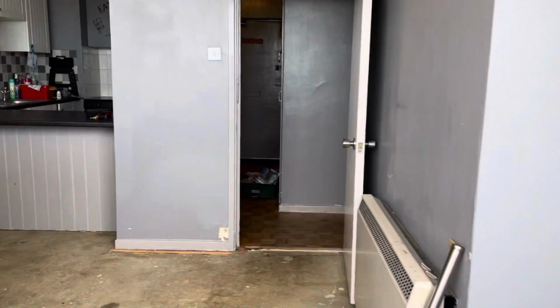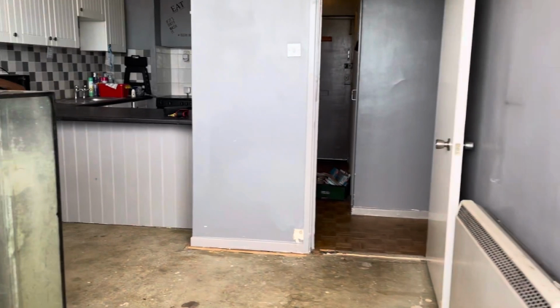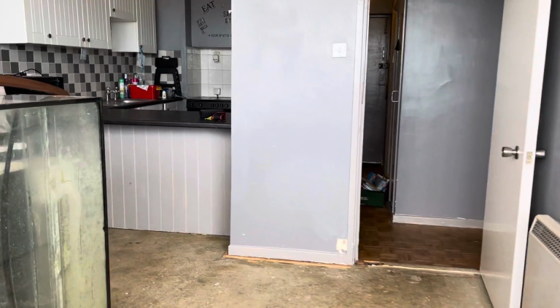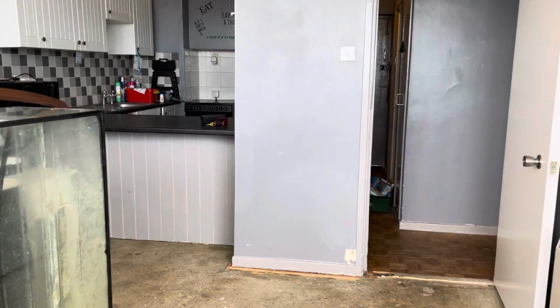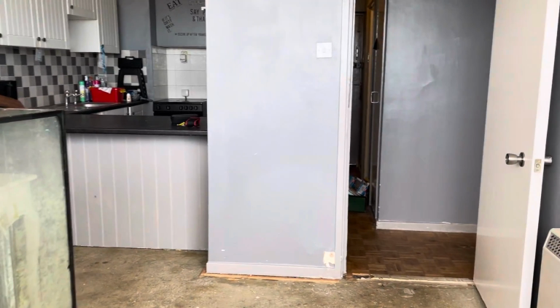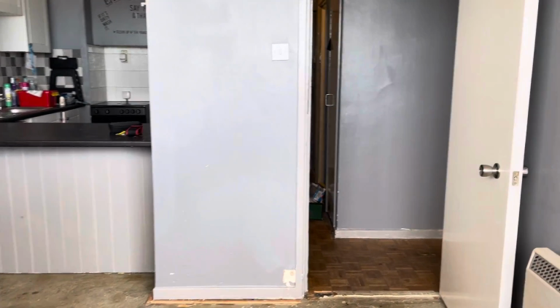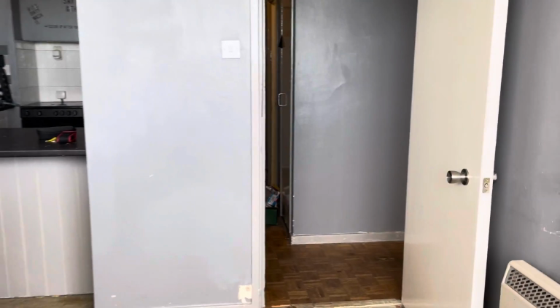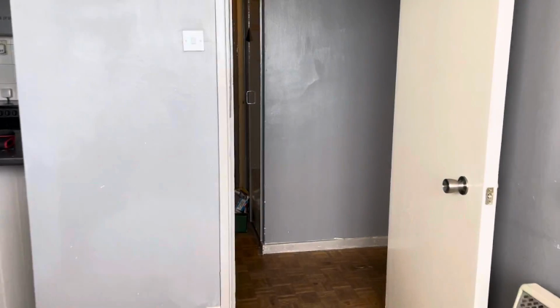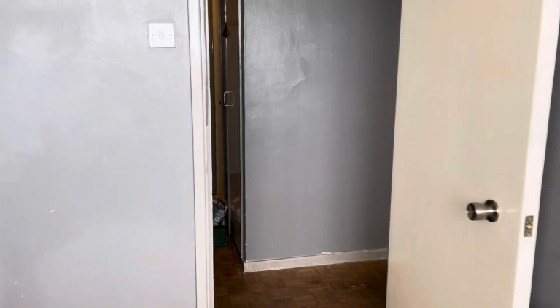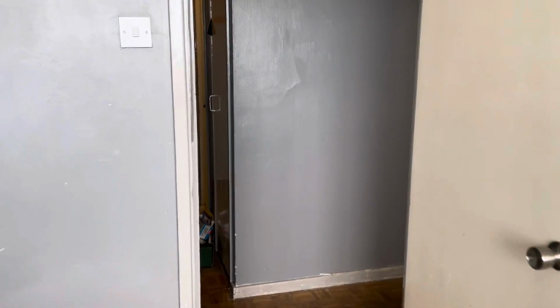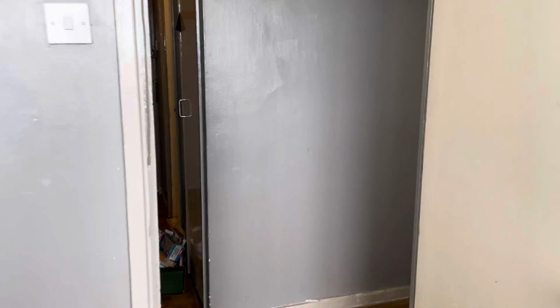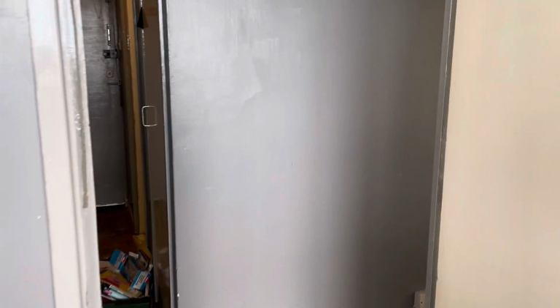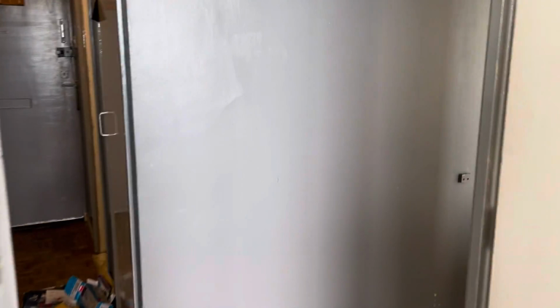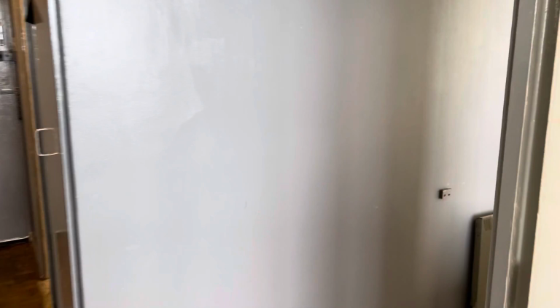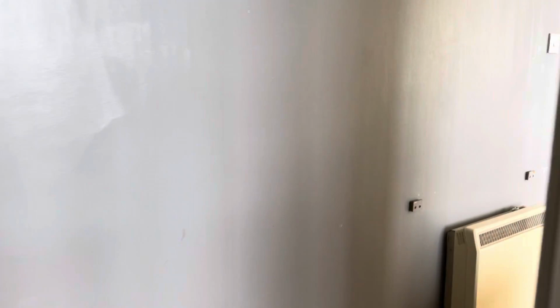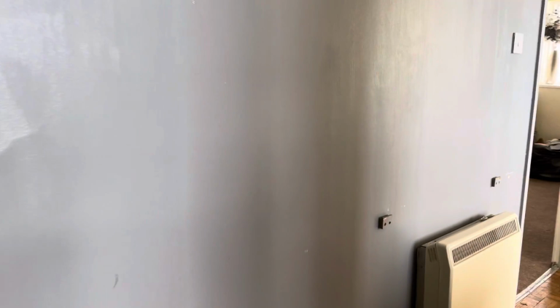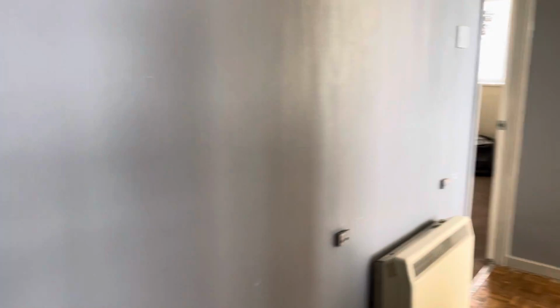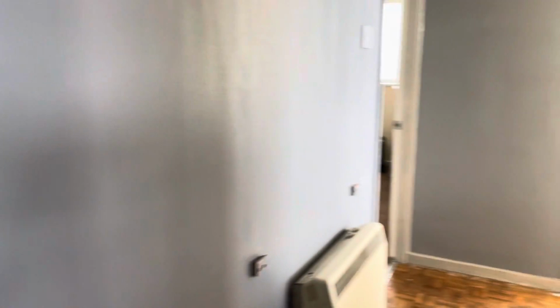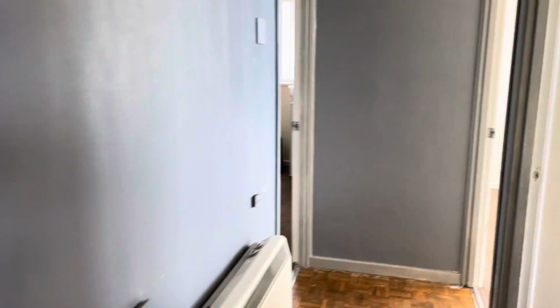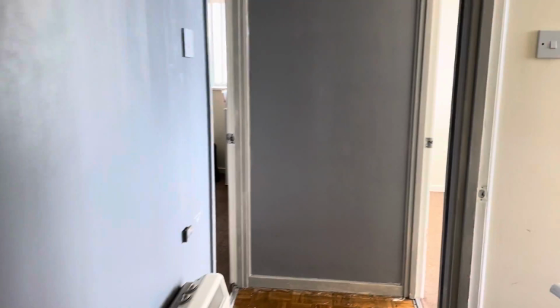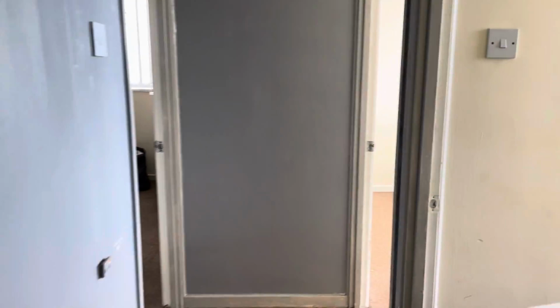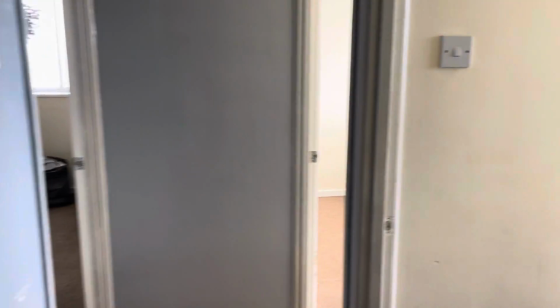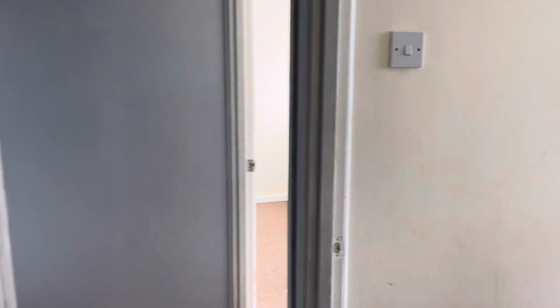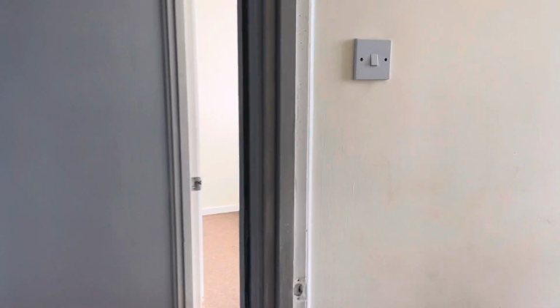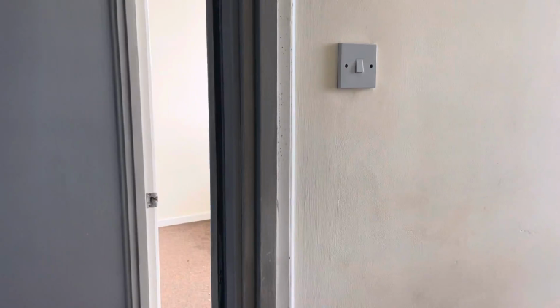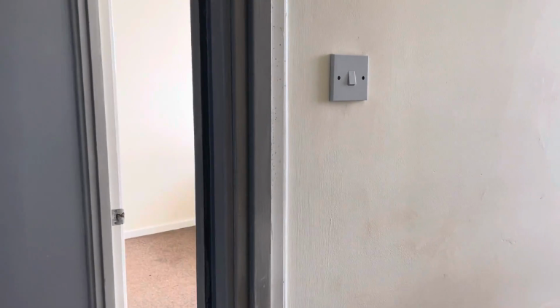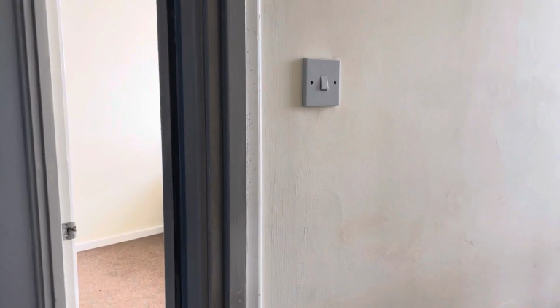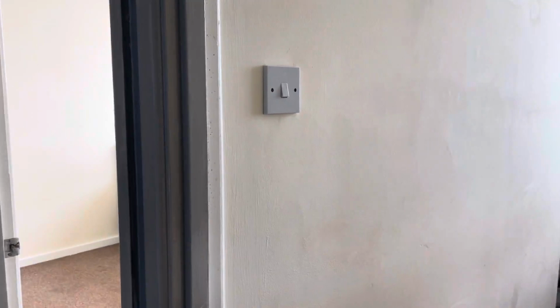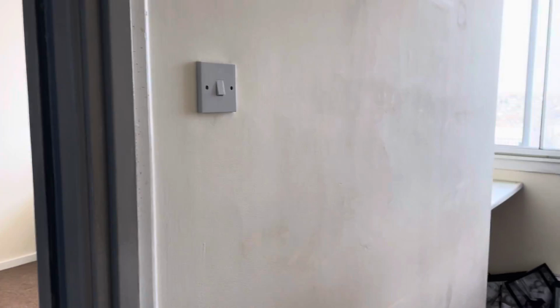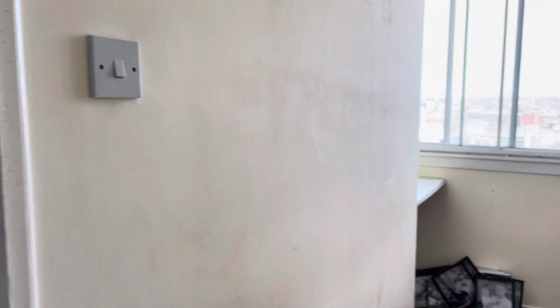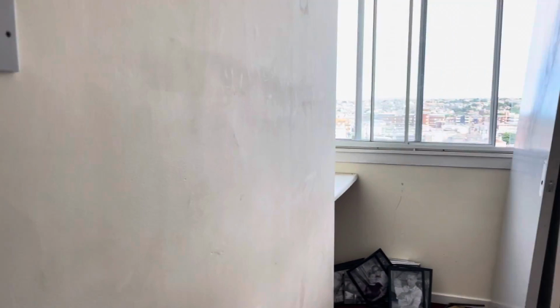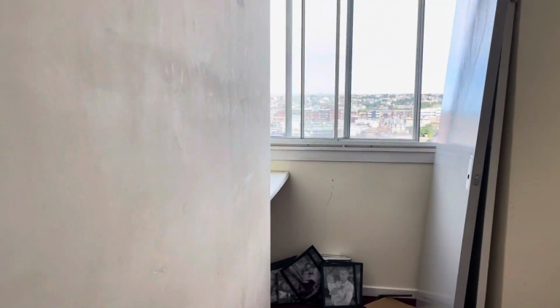Coming out of here — this property is council tax band A, which is the cheapest one, and this property is 624 square foot.